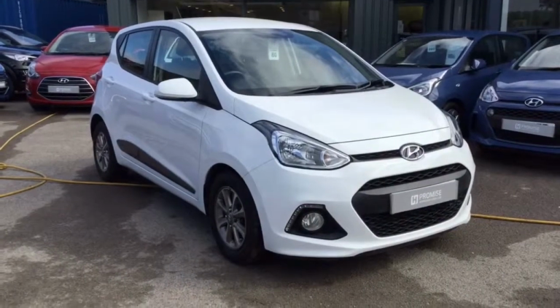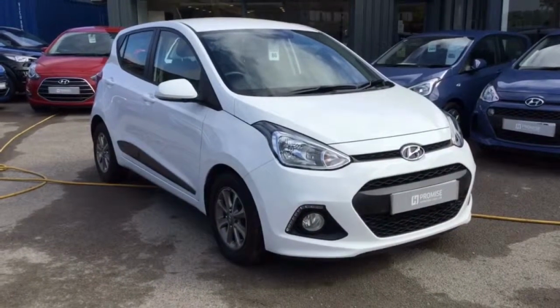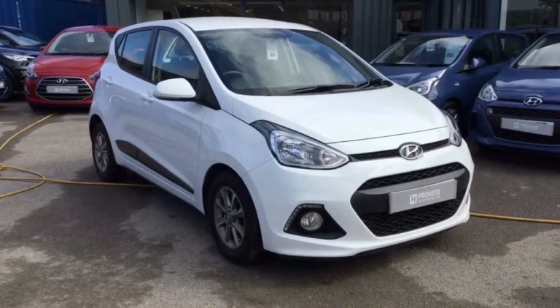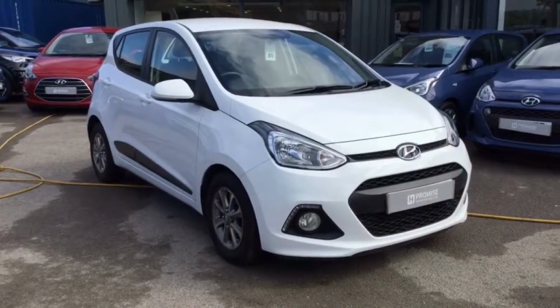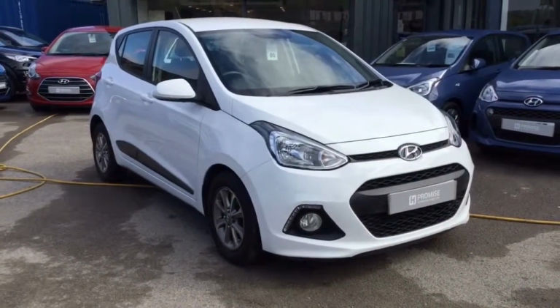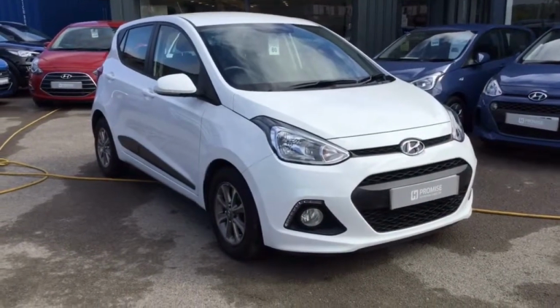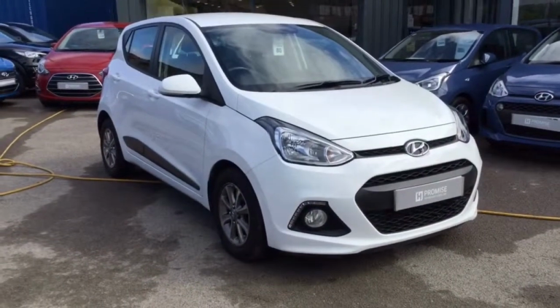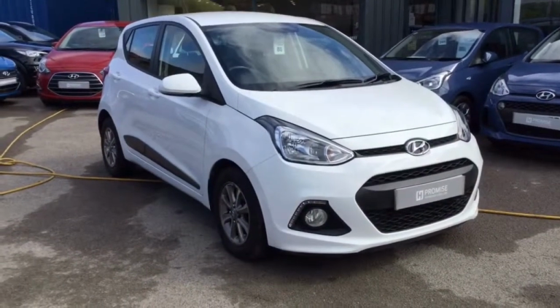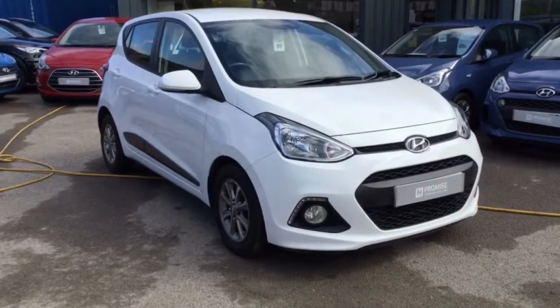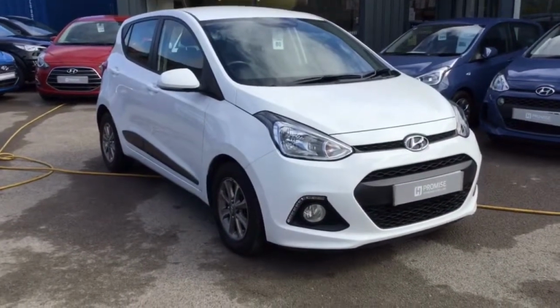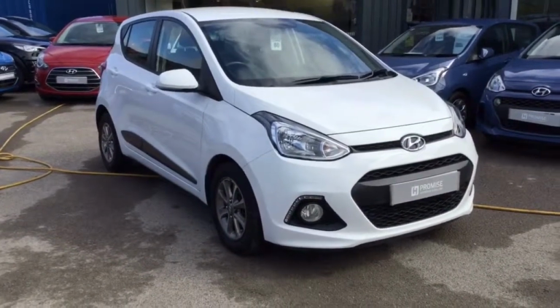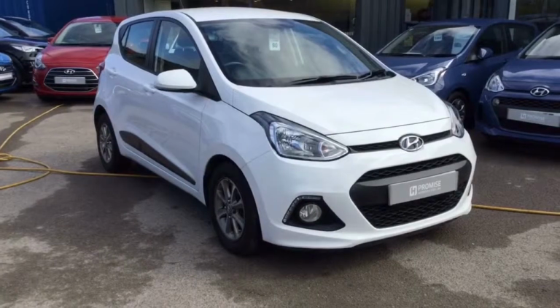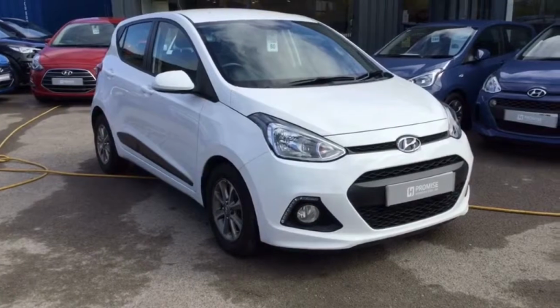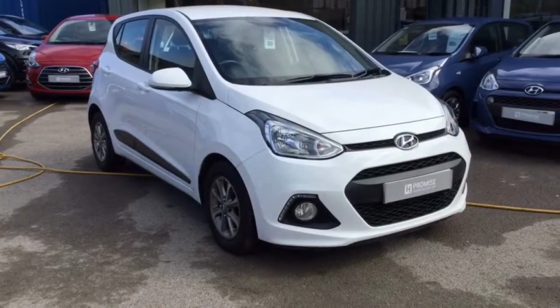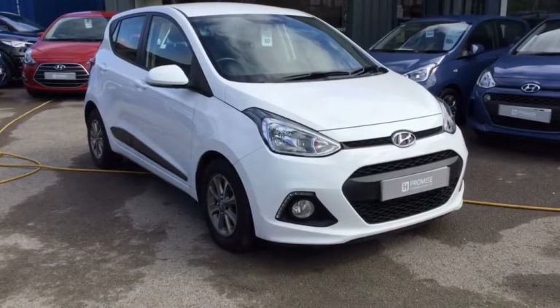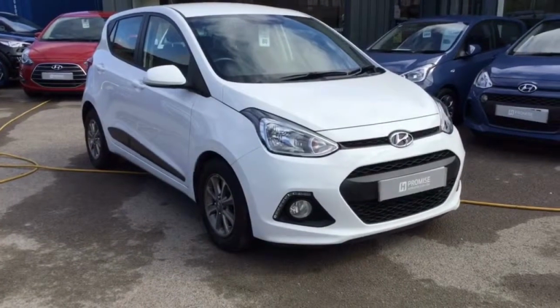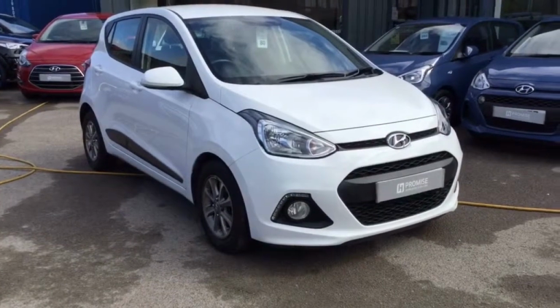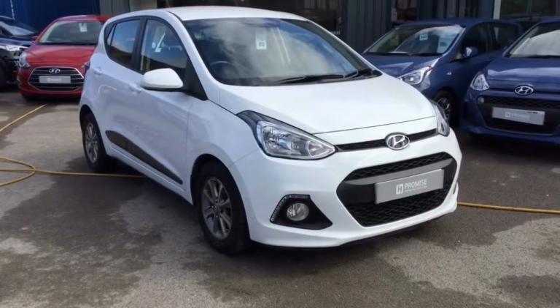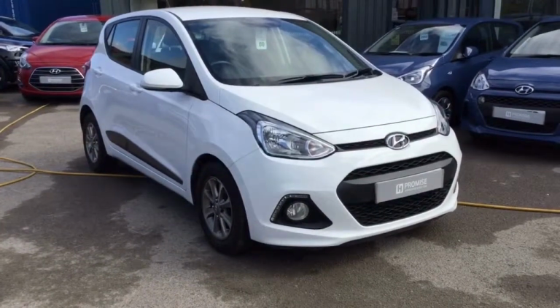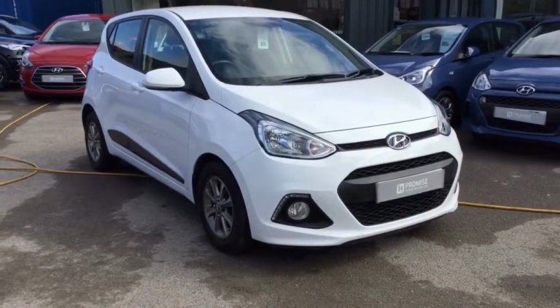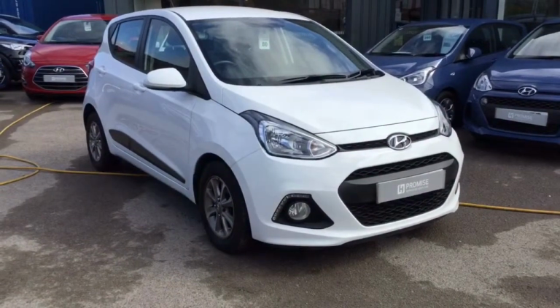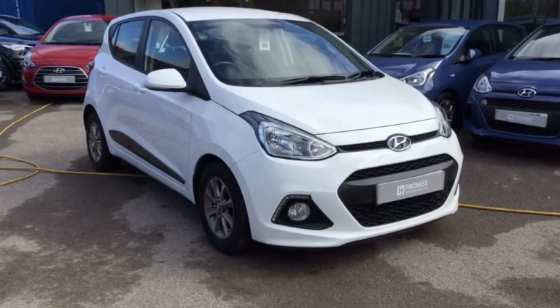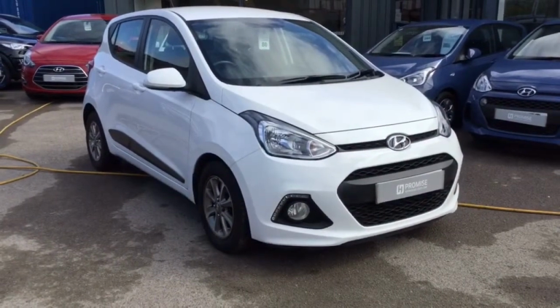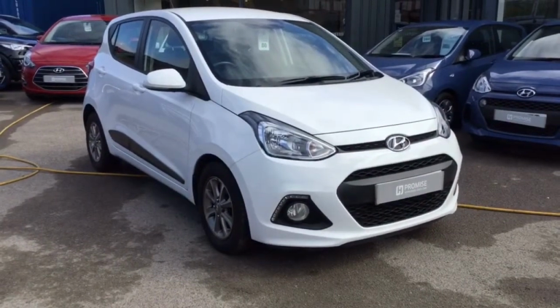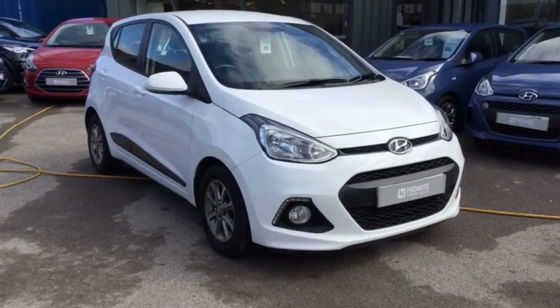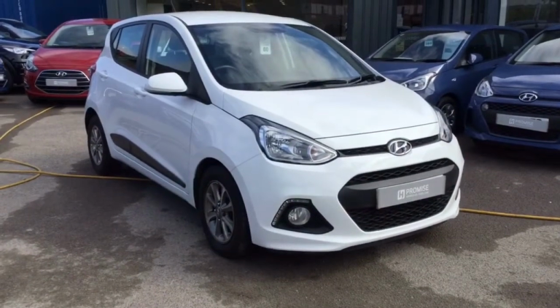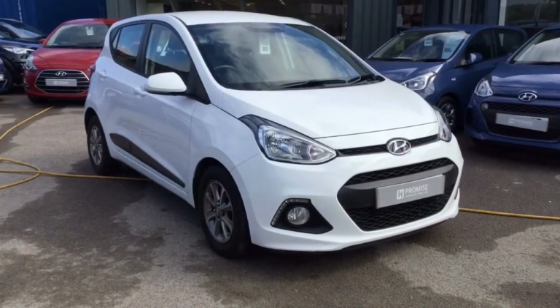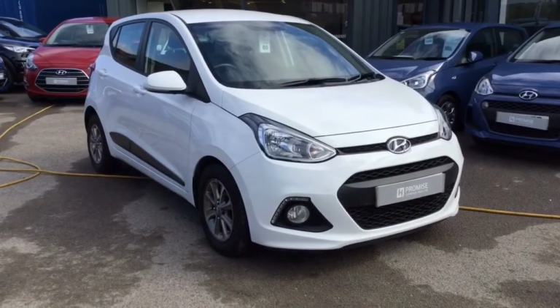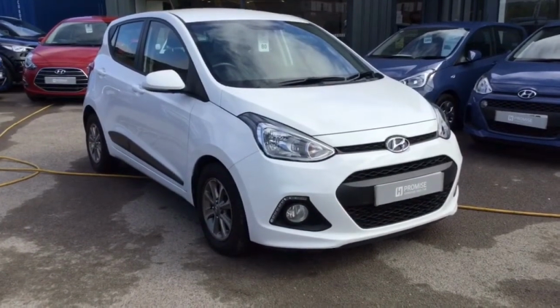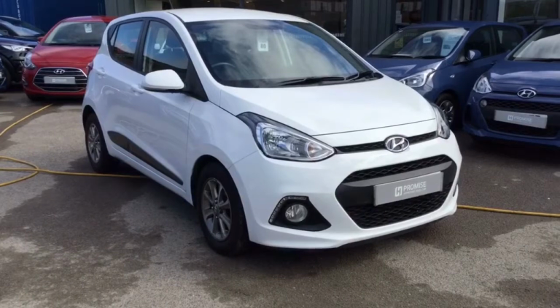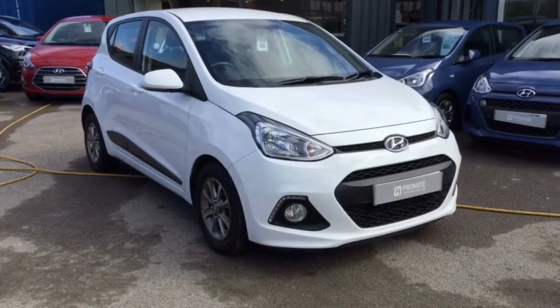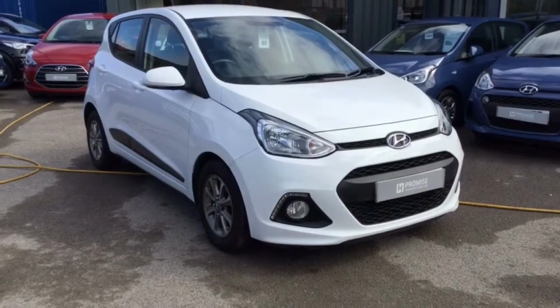Hello, I'm Nikki from Howardton Yeovil. I'd like to introduce you to this Hyundai i10. I'm just going to give you a really quick tour and show you the overall condition of the vehicle.